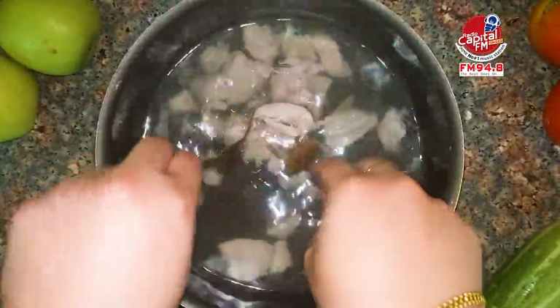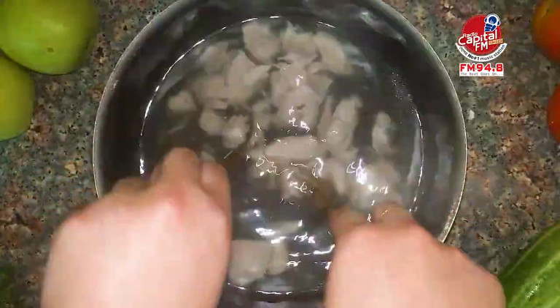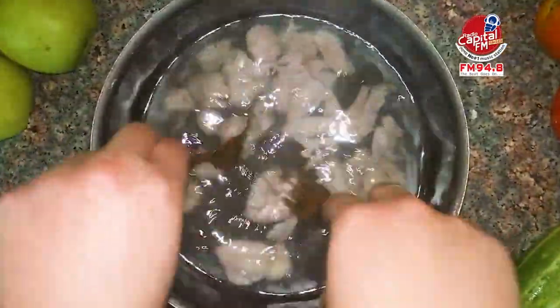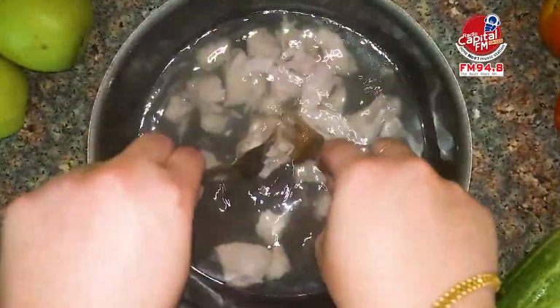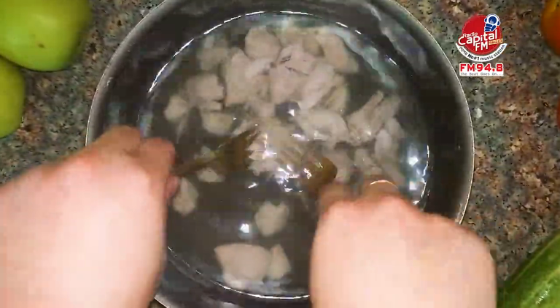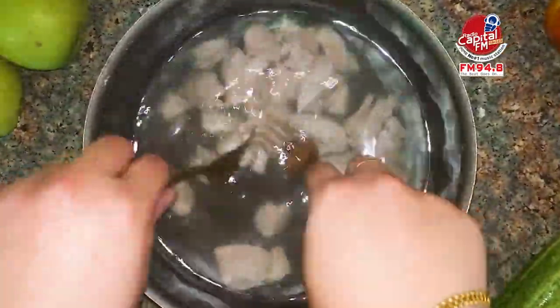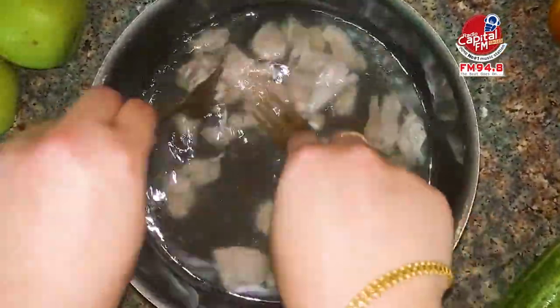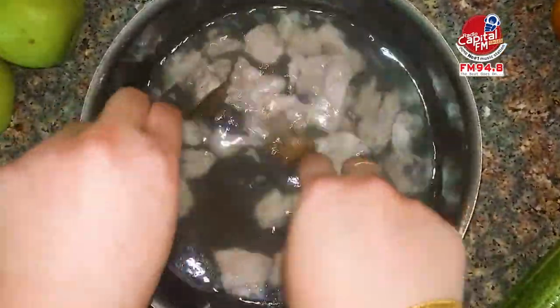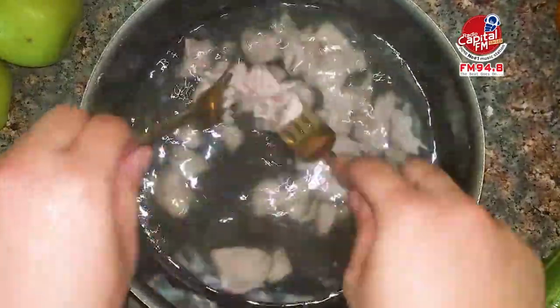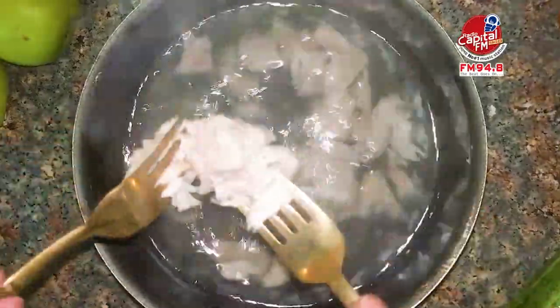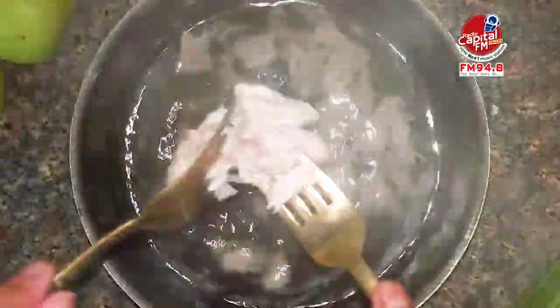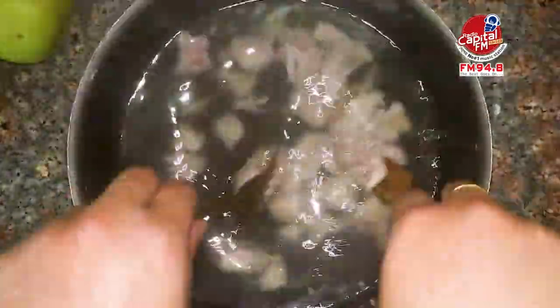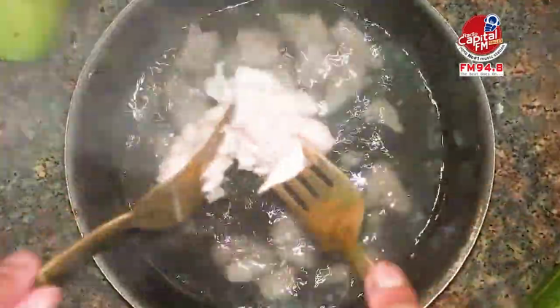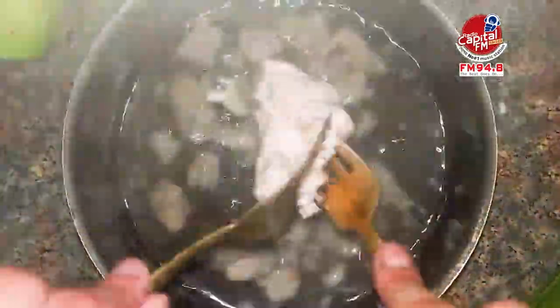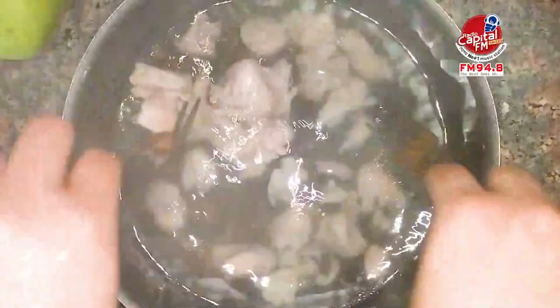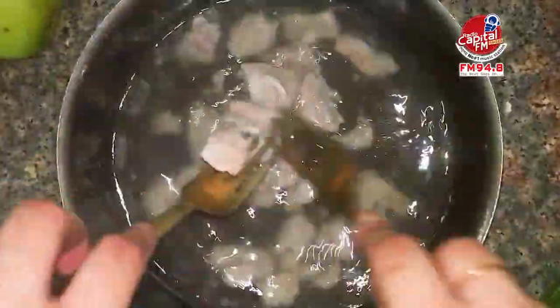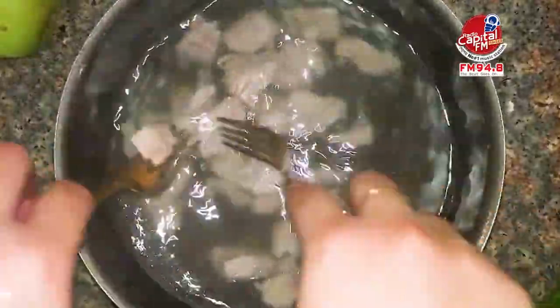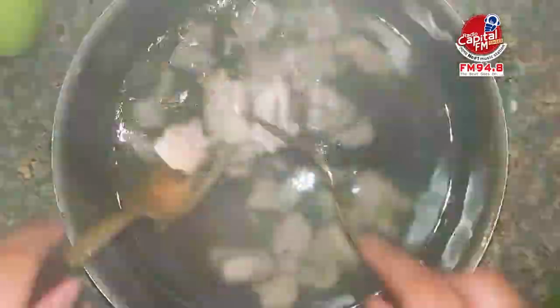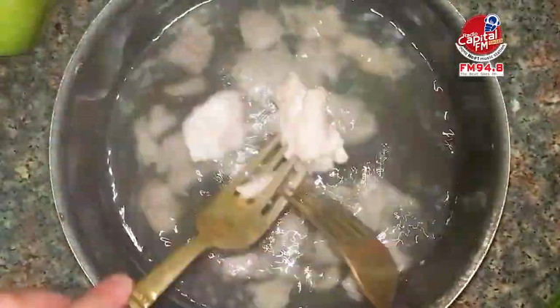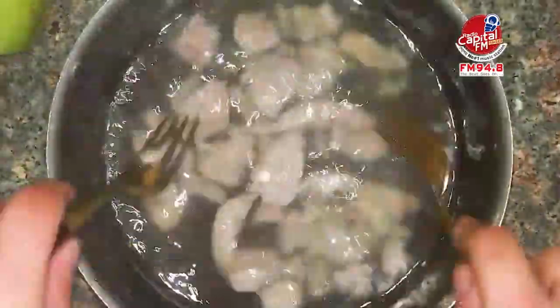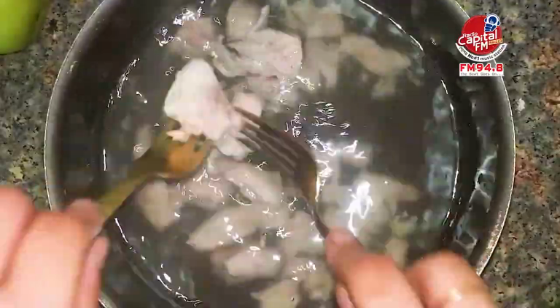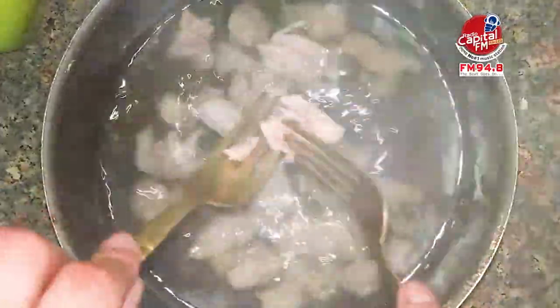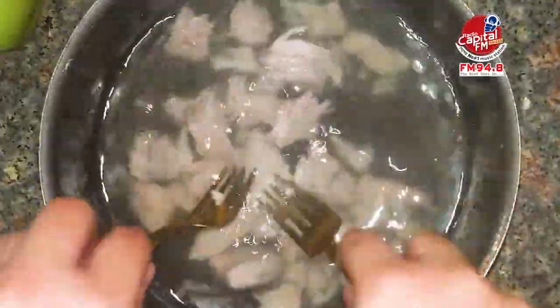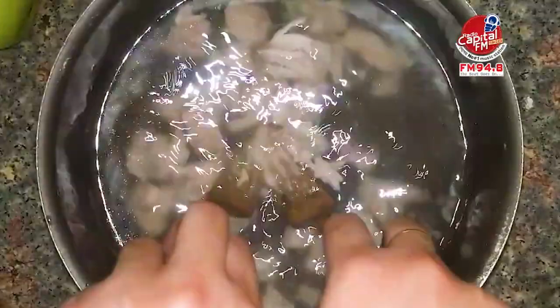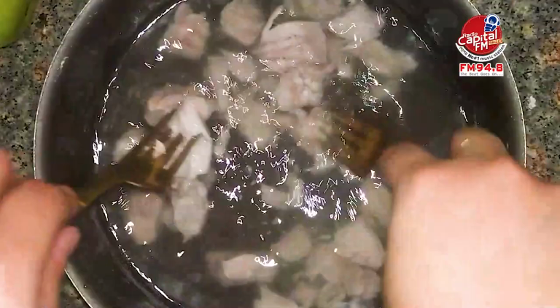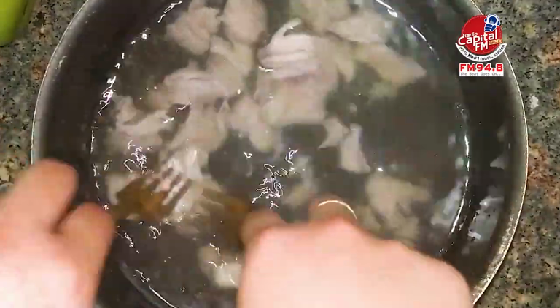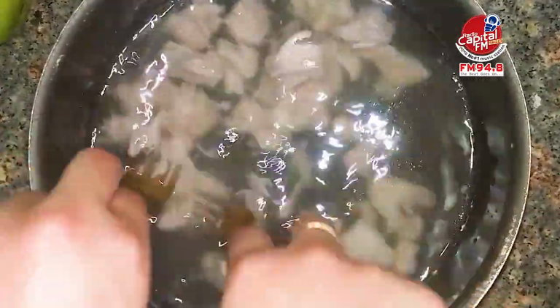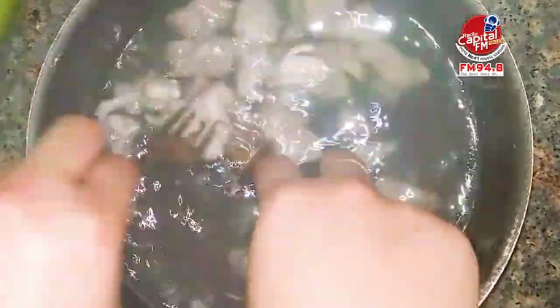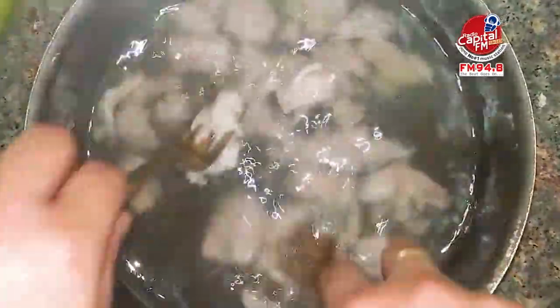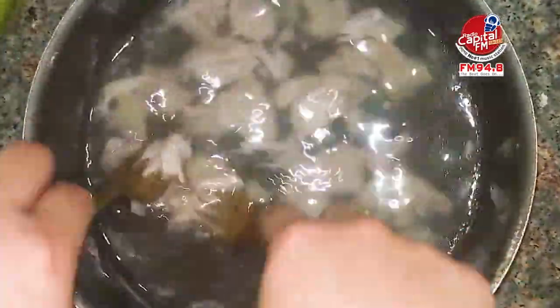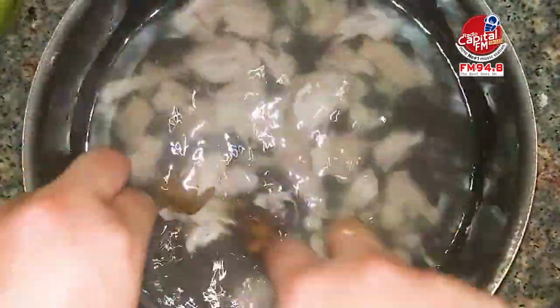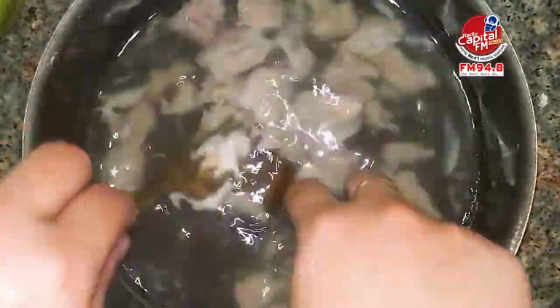To boil the chicken, you can boil the chicken with 50% of water. Now we prepare the remaining ingredients.